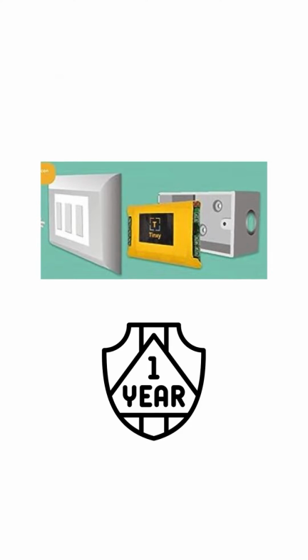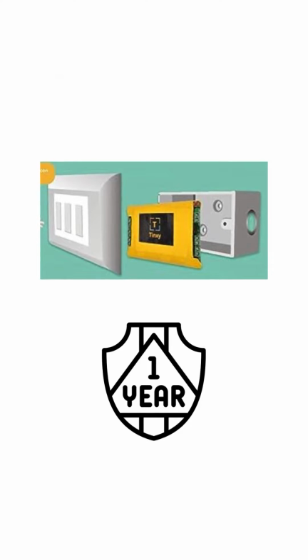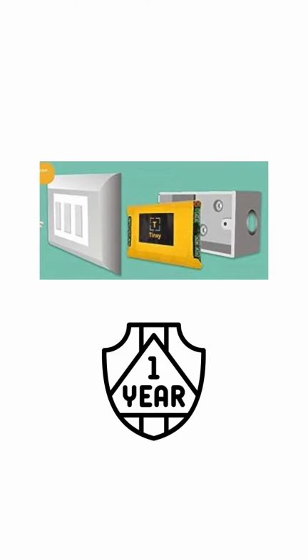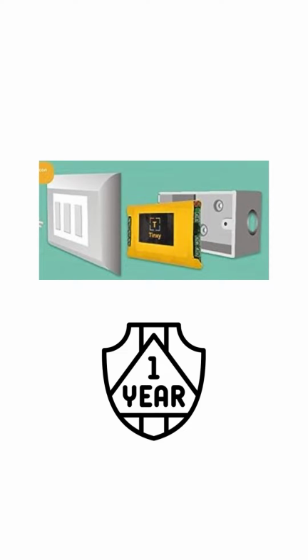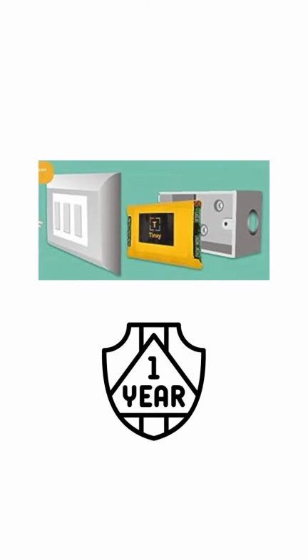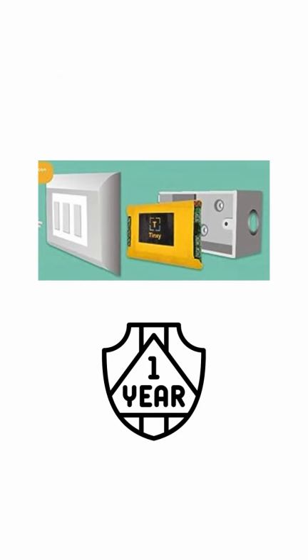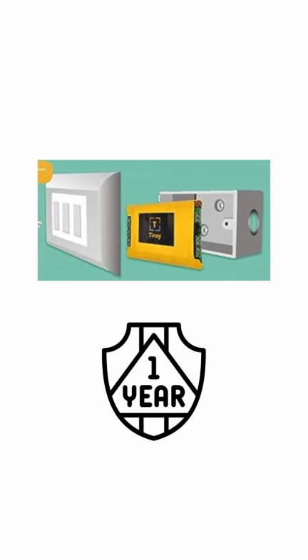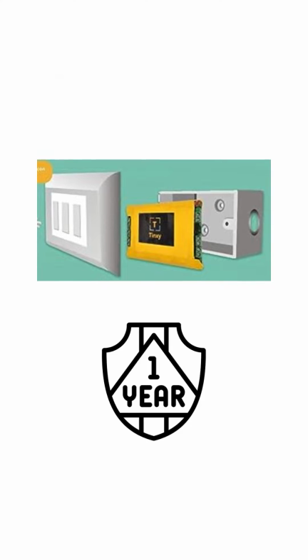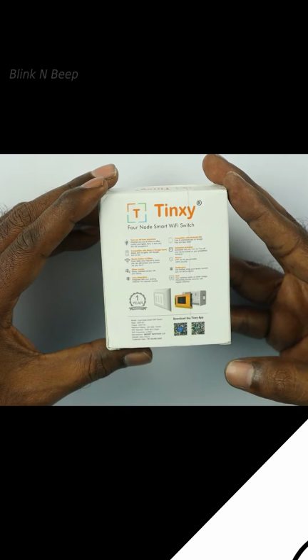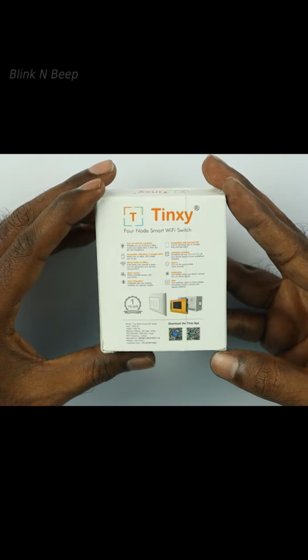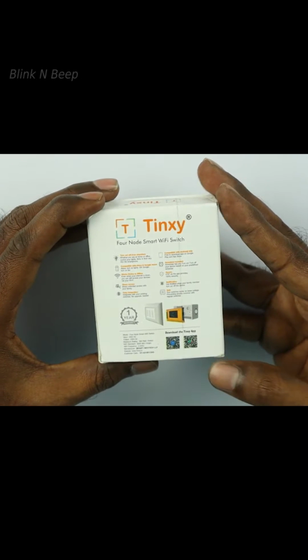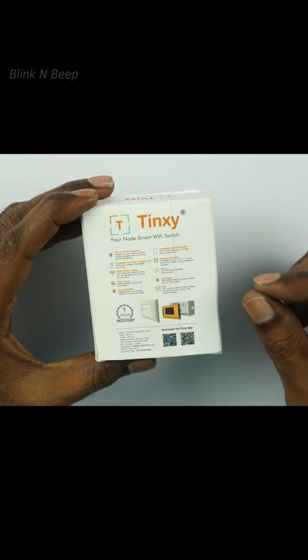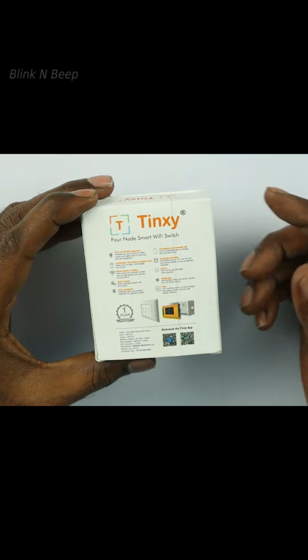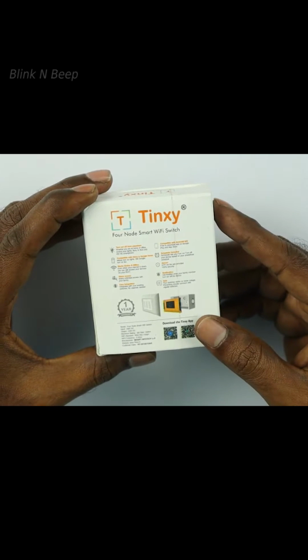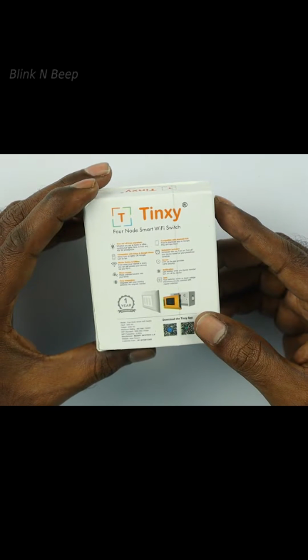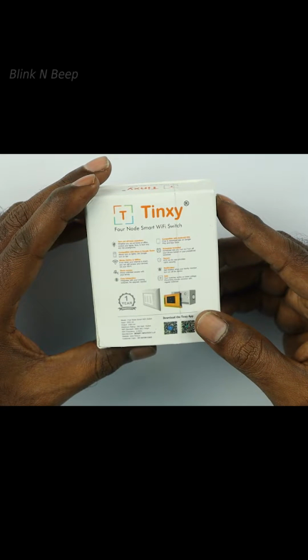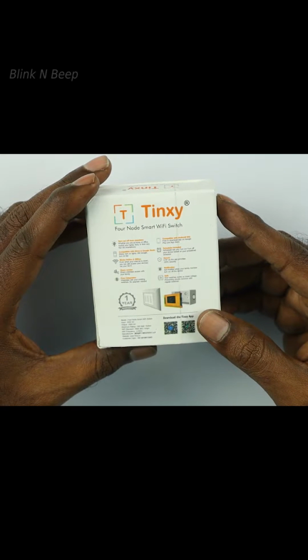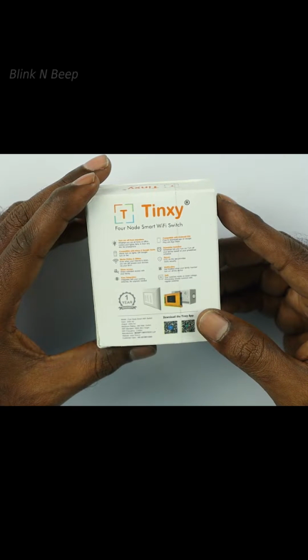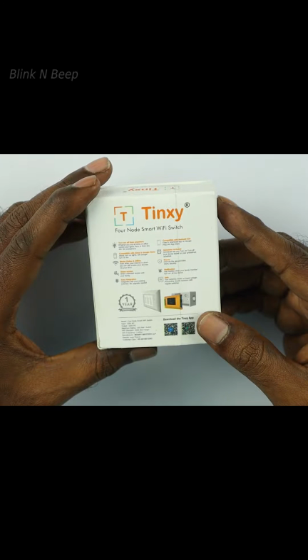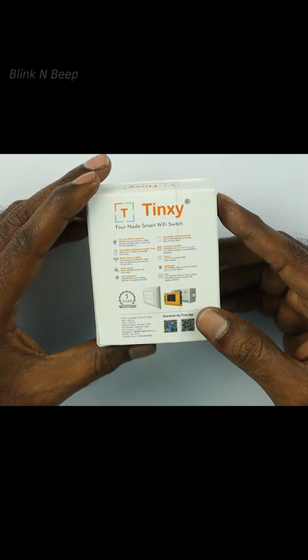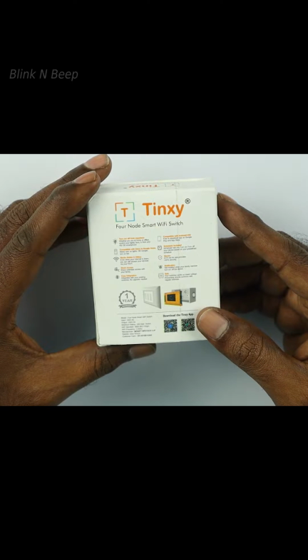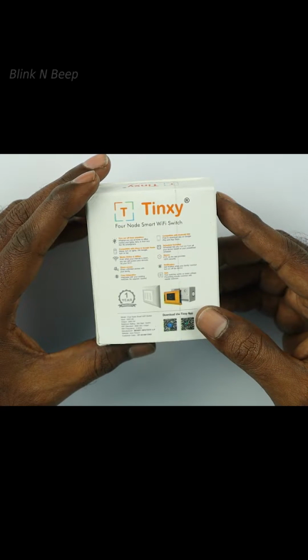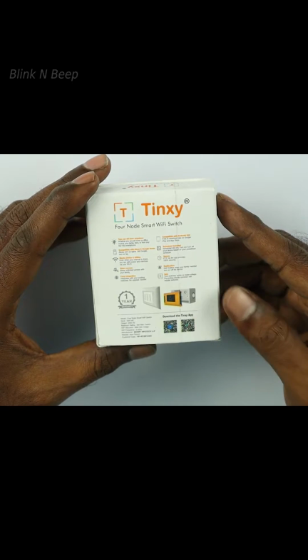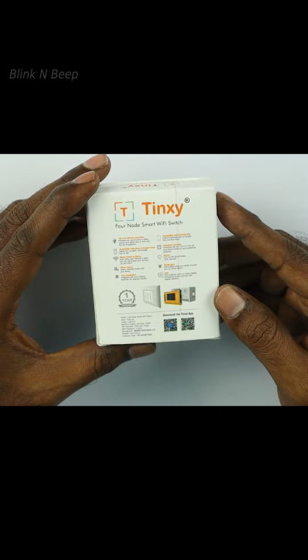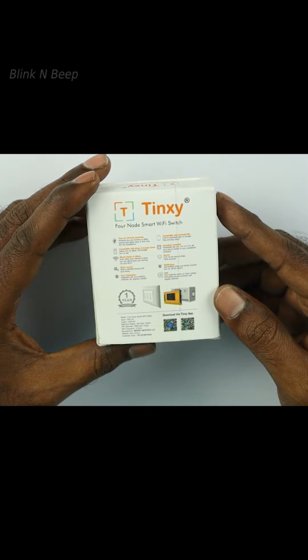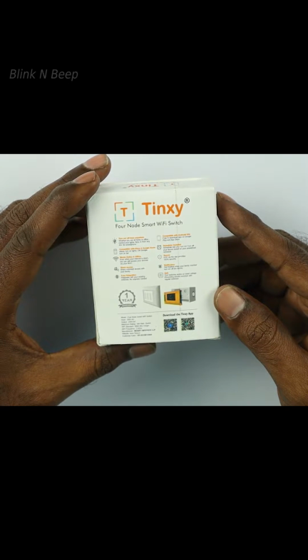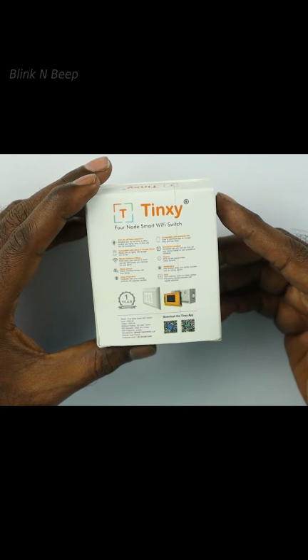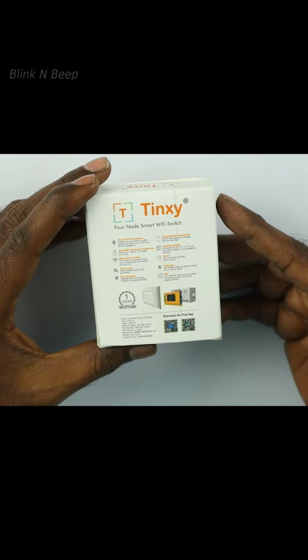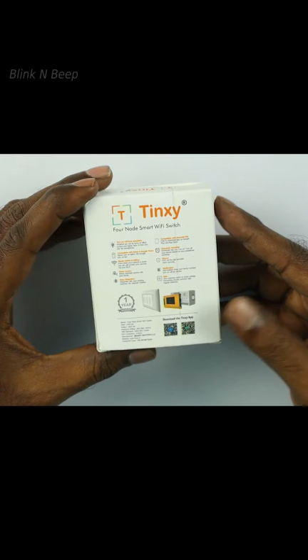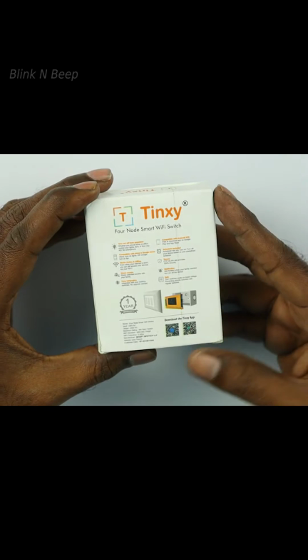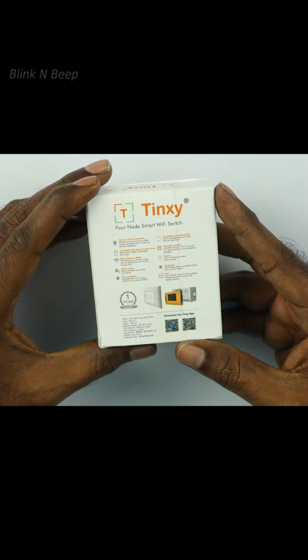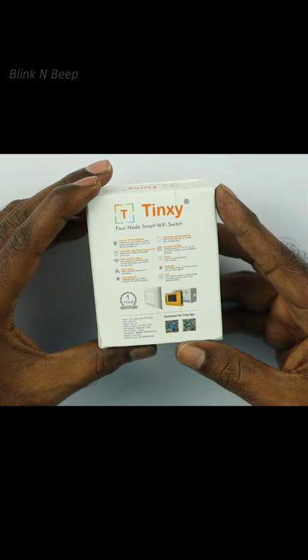Finally, we get one year warranty for the product. The power rating is 300 watts per switch, and this device supports 2.4 GHz Wi-Fi and not the 5 GHz Wi-Fi channel, which is typical of other smart devices in the market.